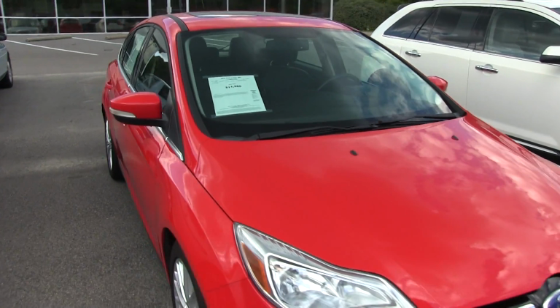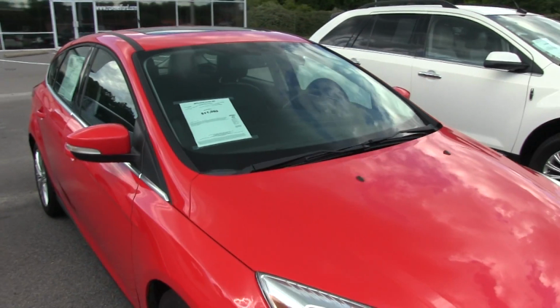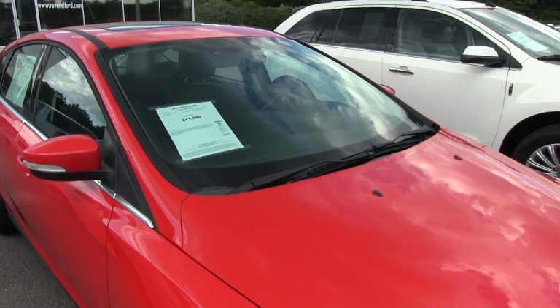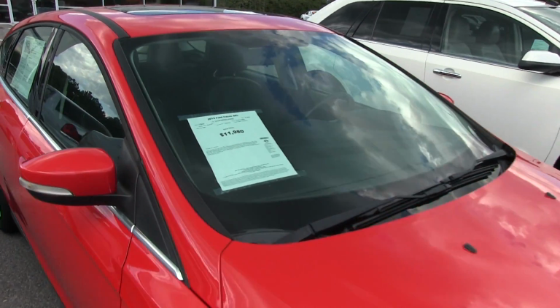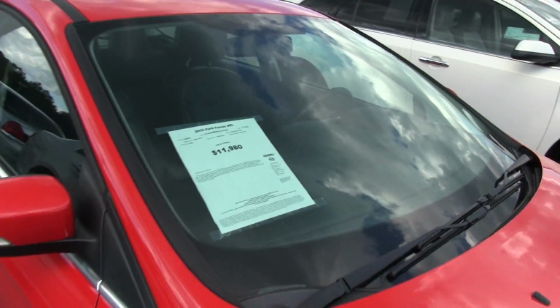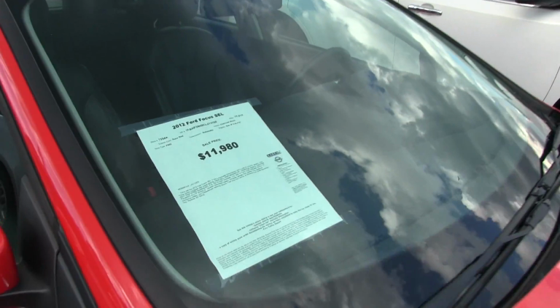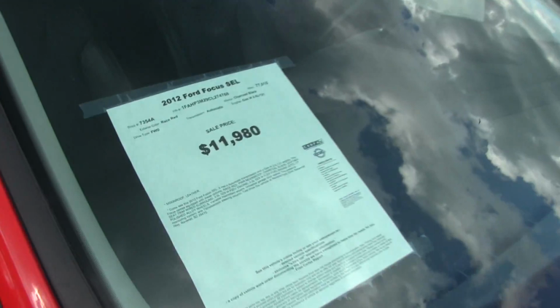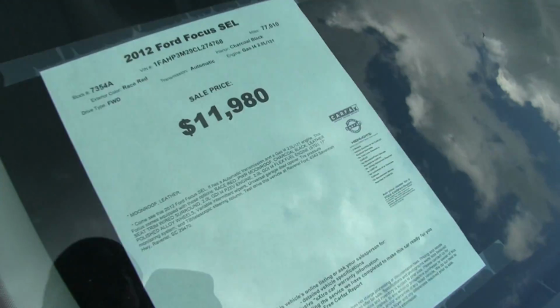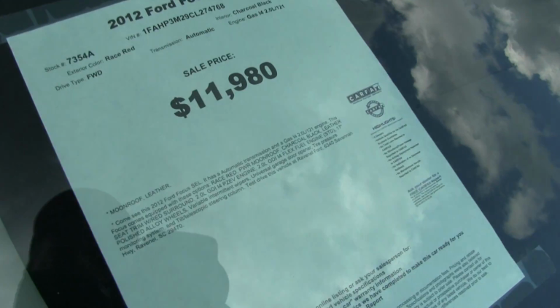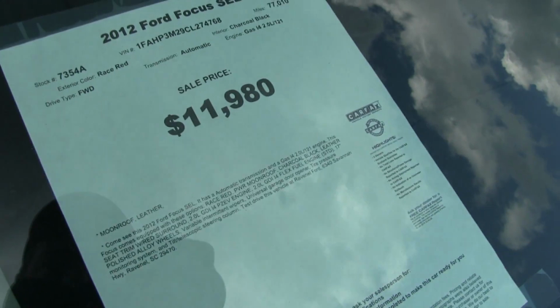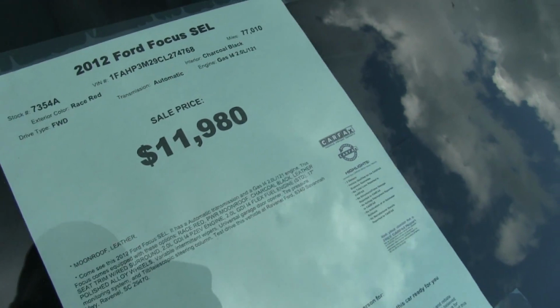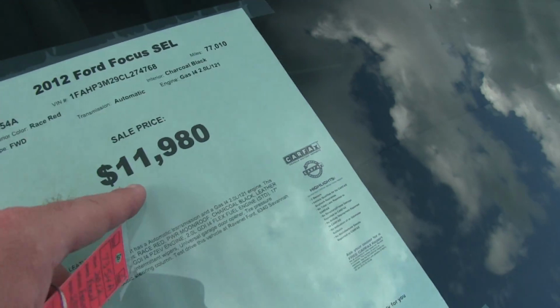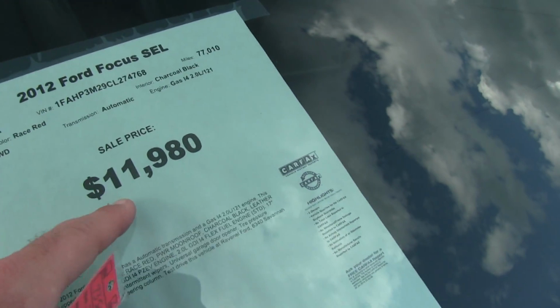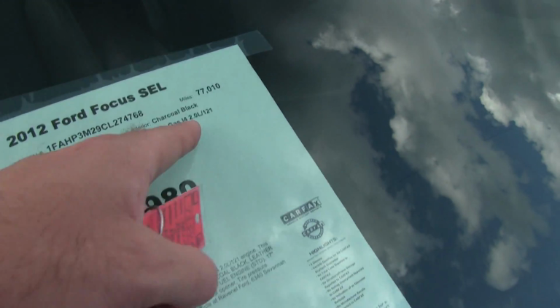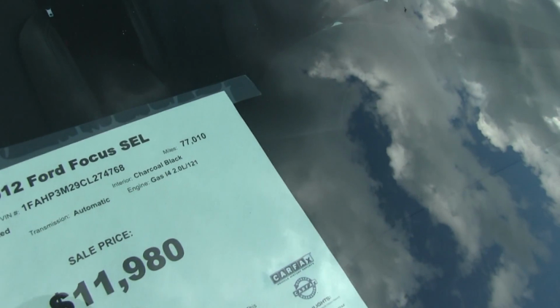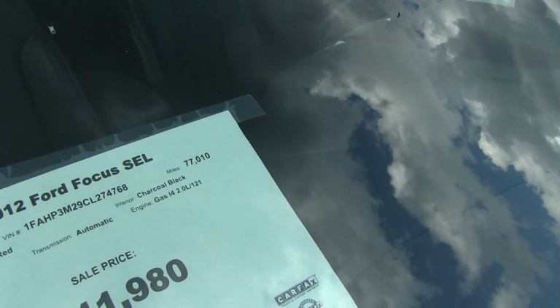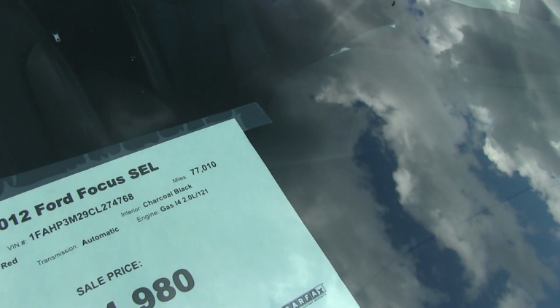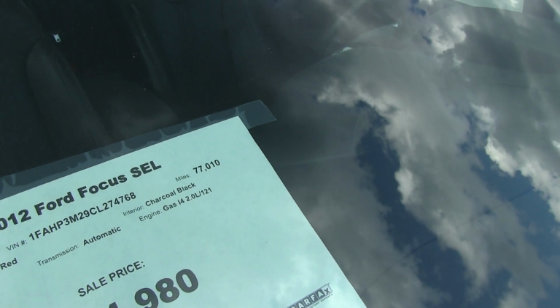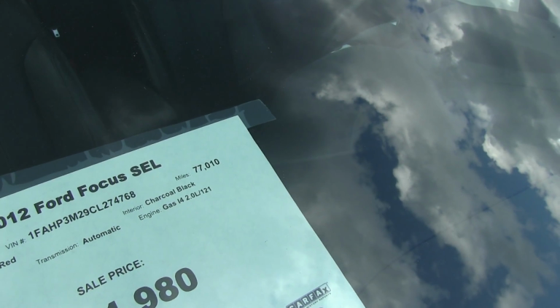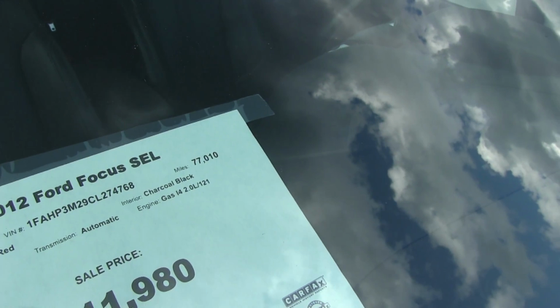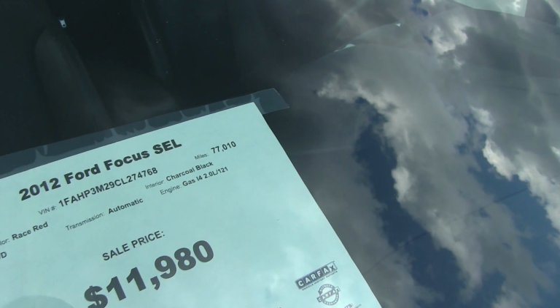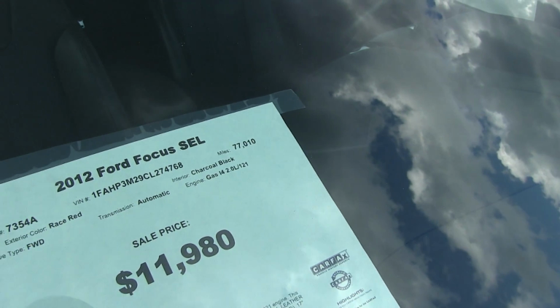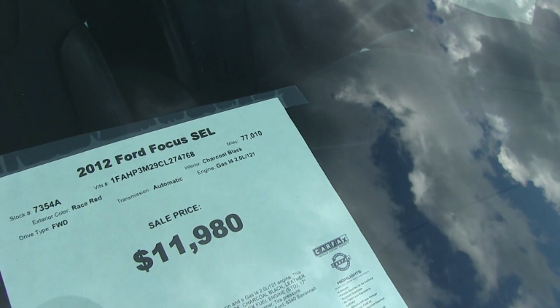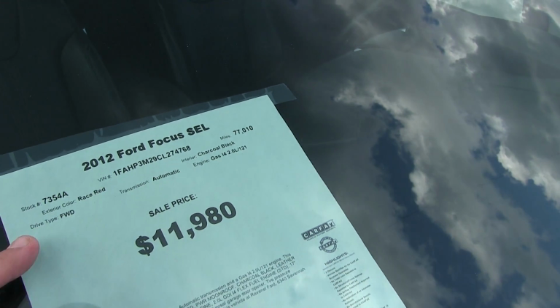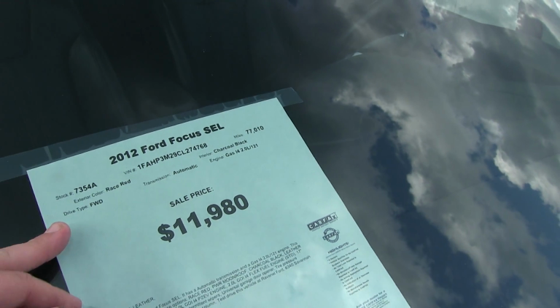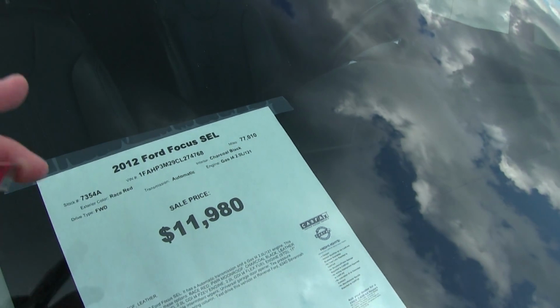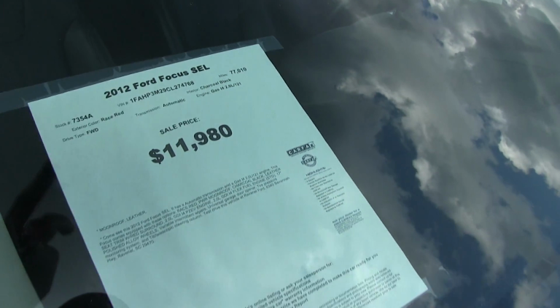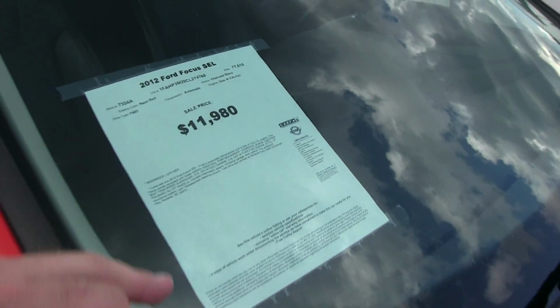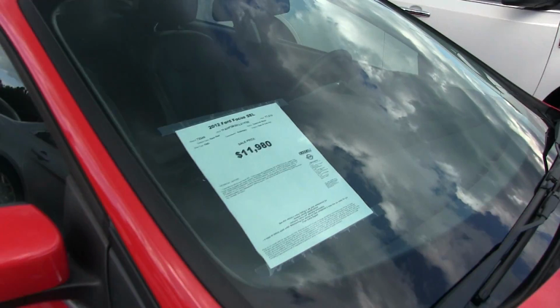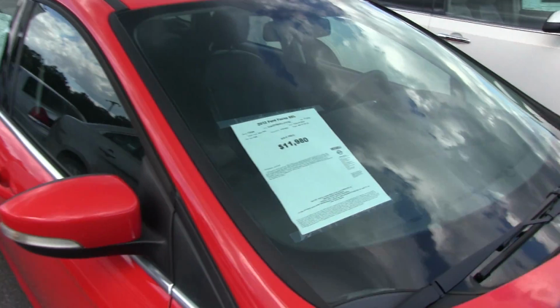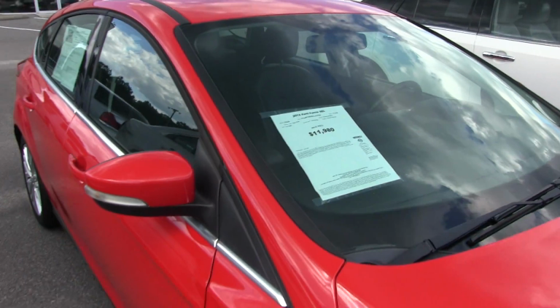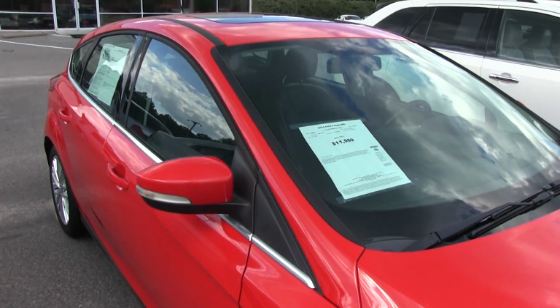Let's go ahead and look at the price: $11,980 — so a good price. 77,000 miles, low mileage. Front wheel drive. Race red is the color — you can't beat it.